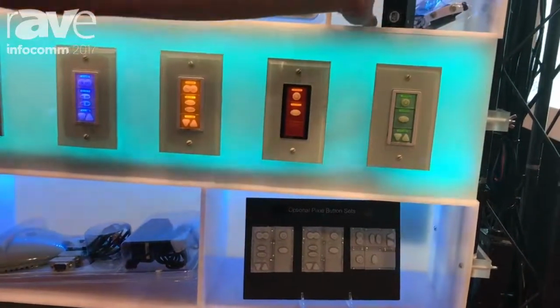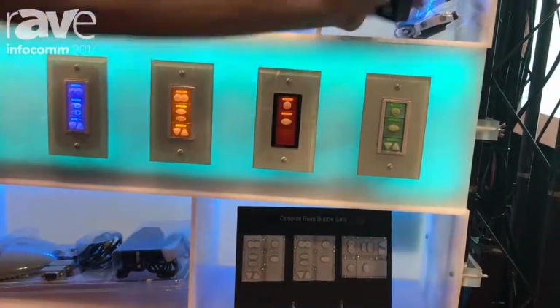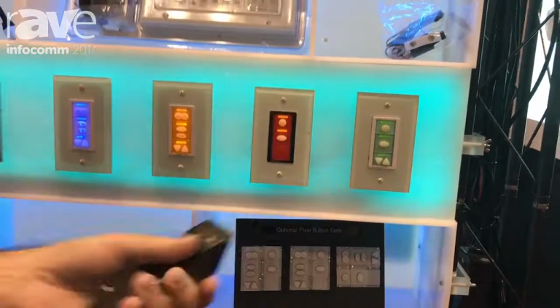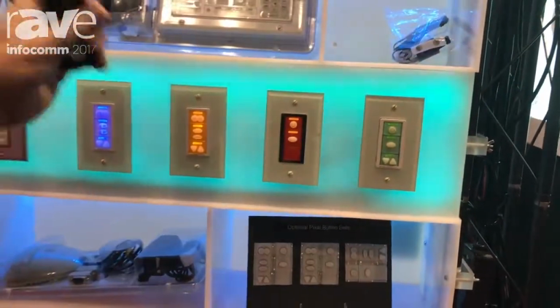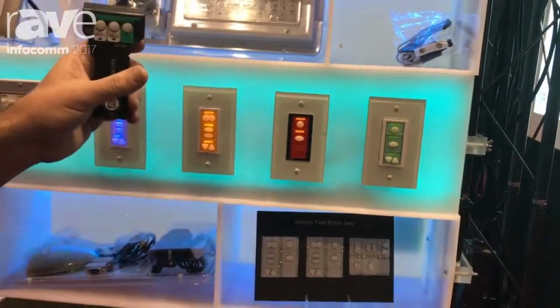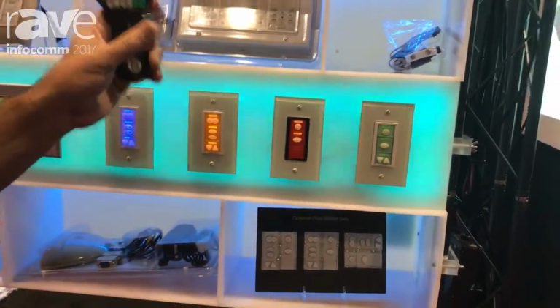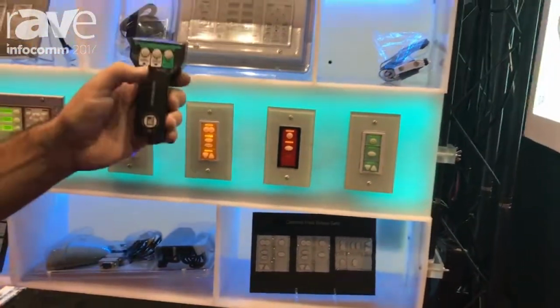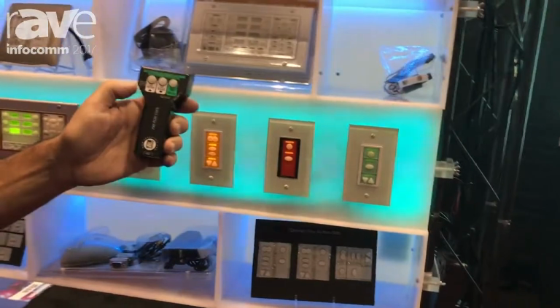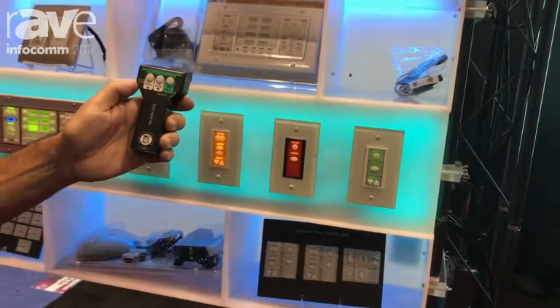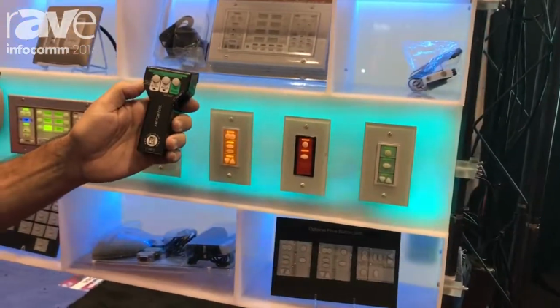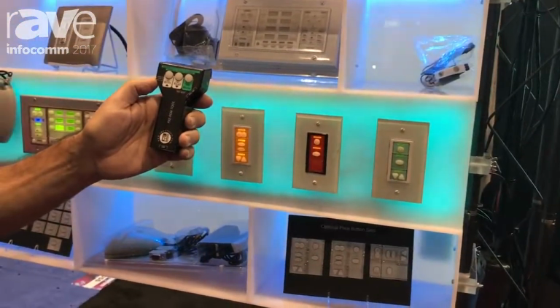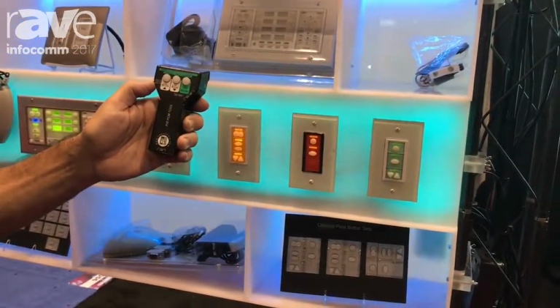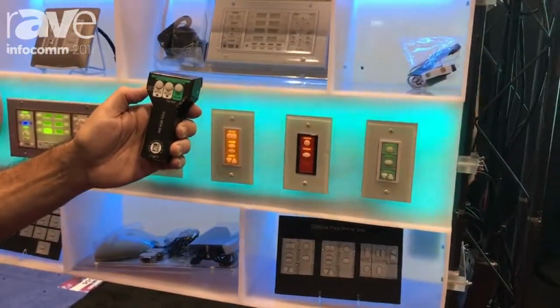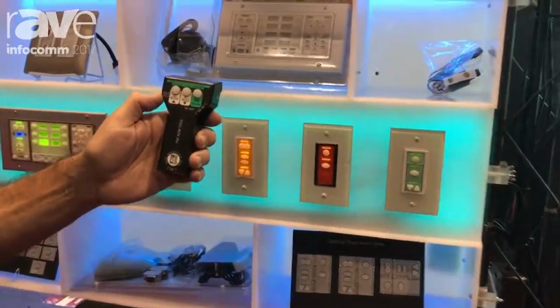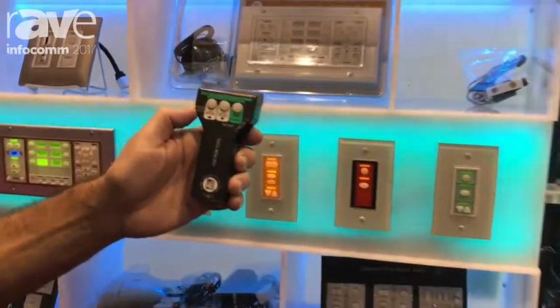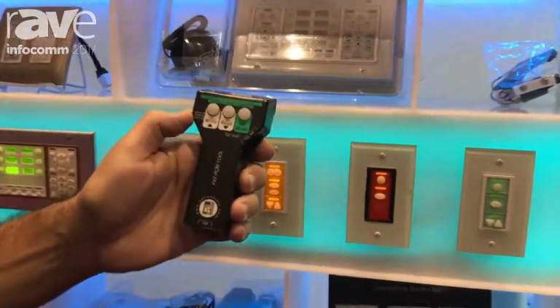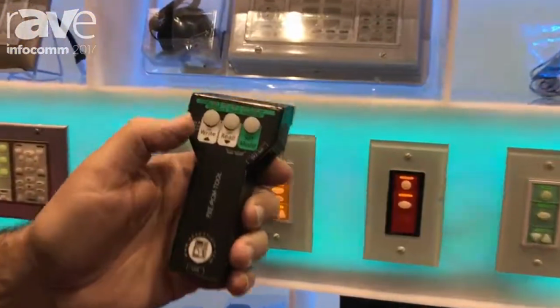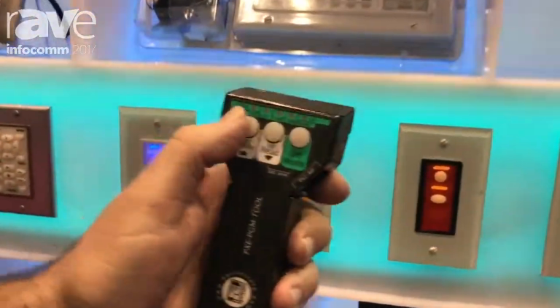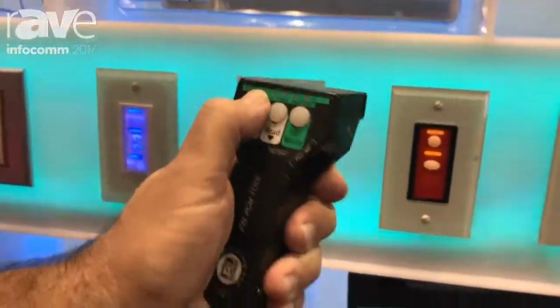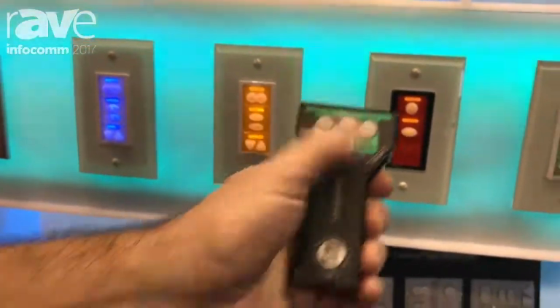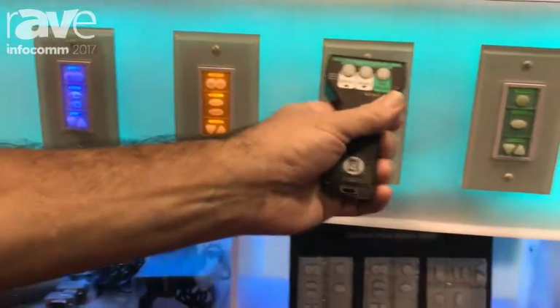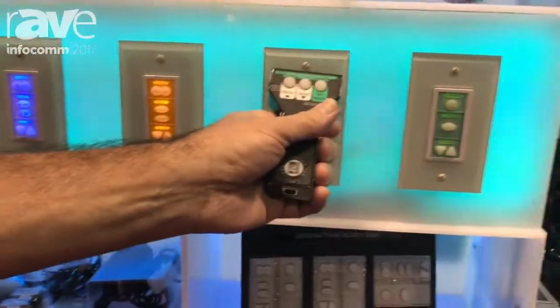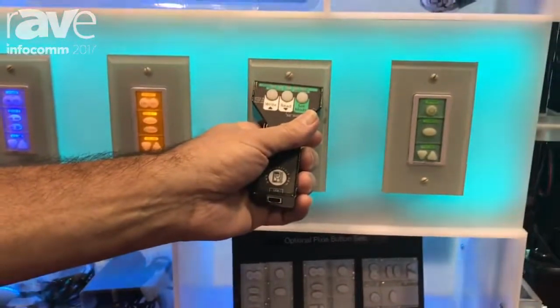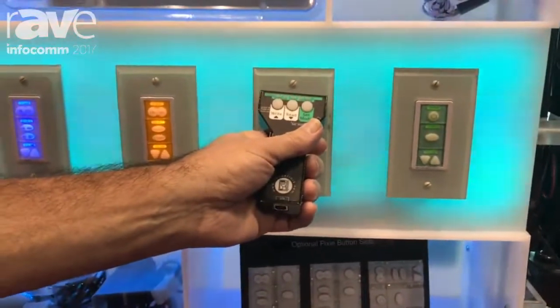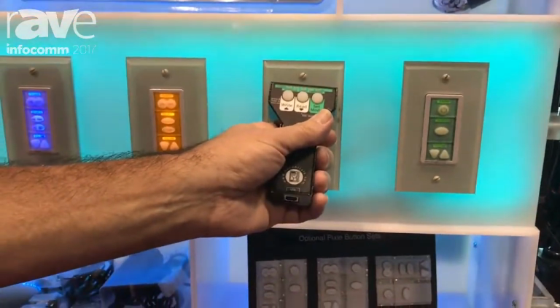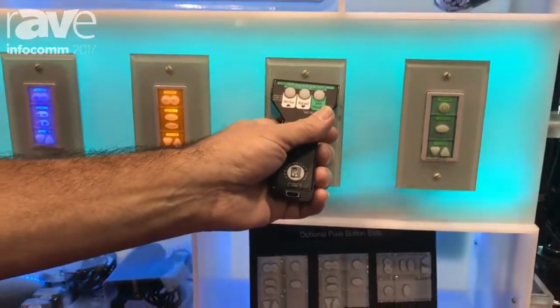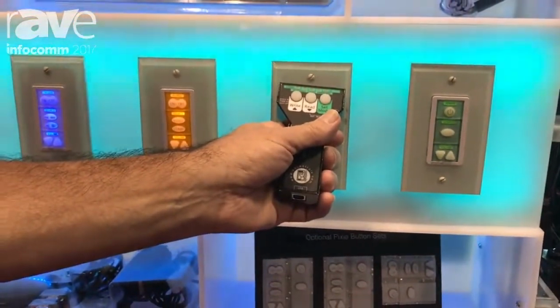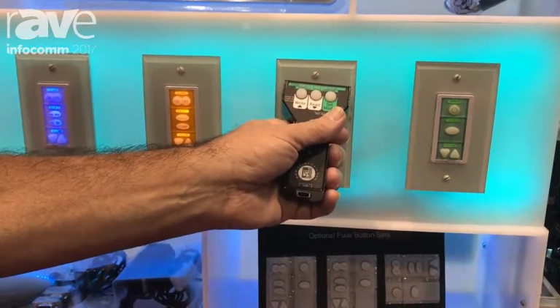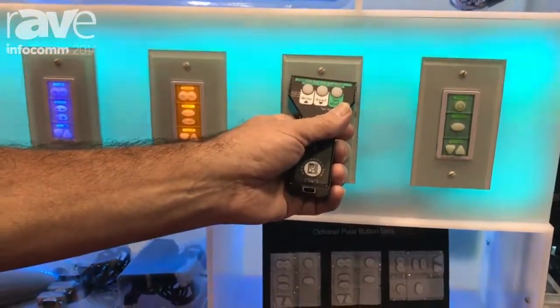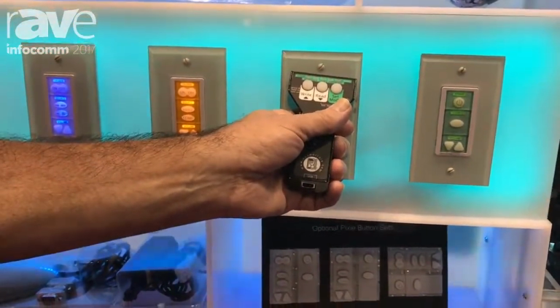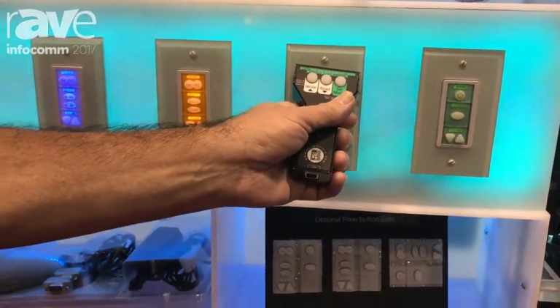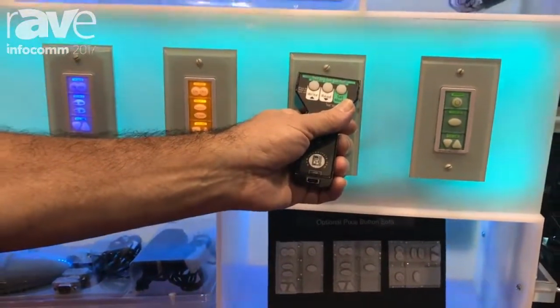or you use our wand. With our wand, you can download RS-232 drivers for all the devices you want to control. You press a button and aim it, and it will download the RS-232 code into the Pixie.